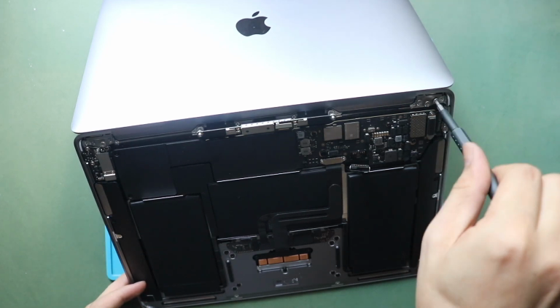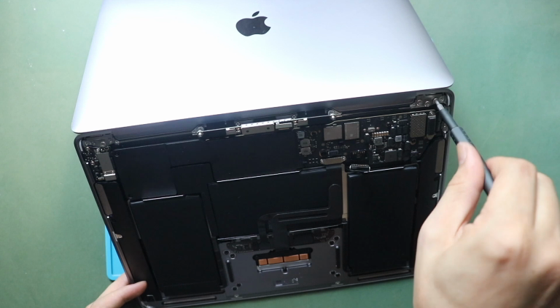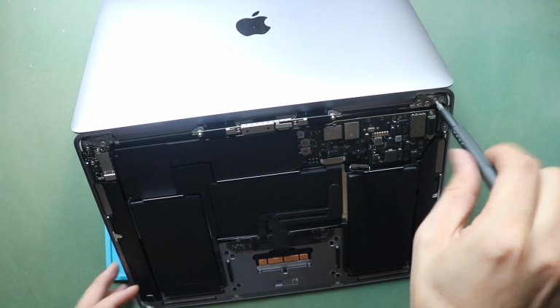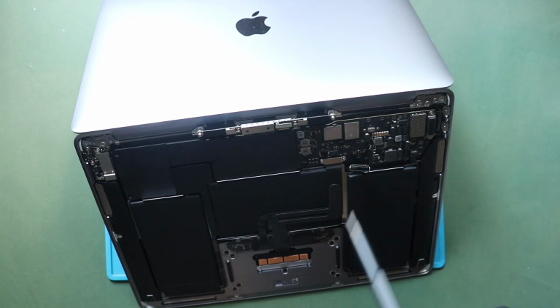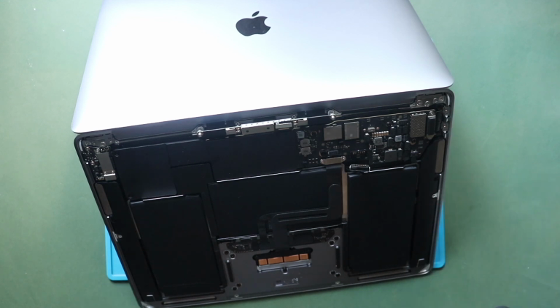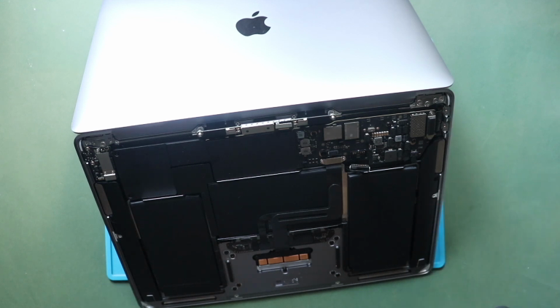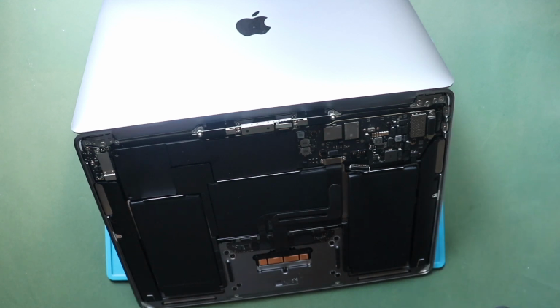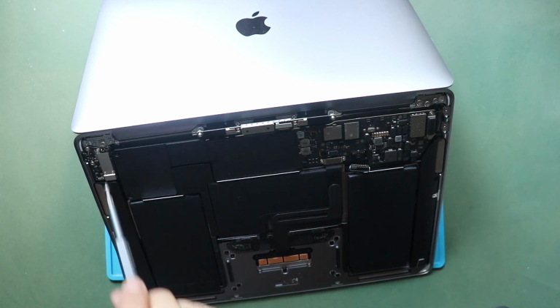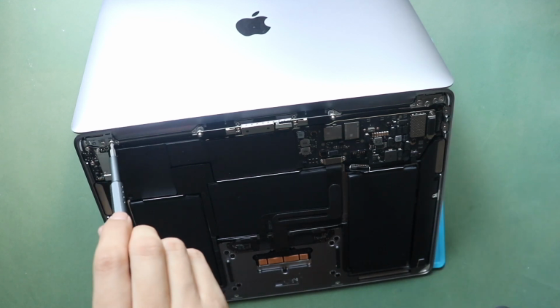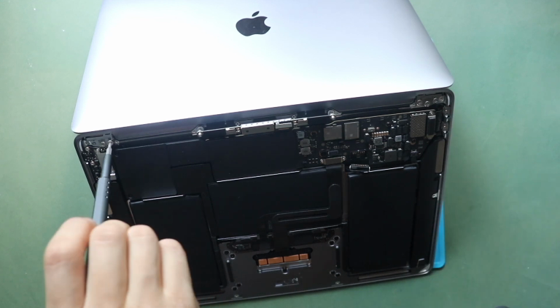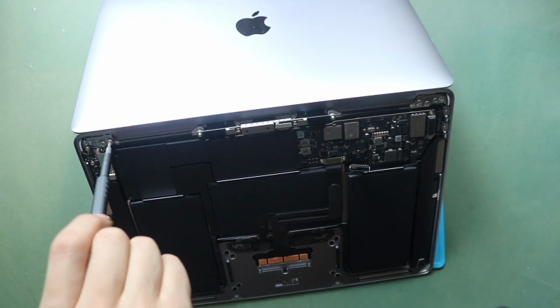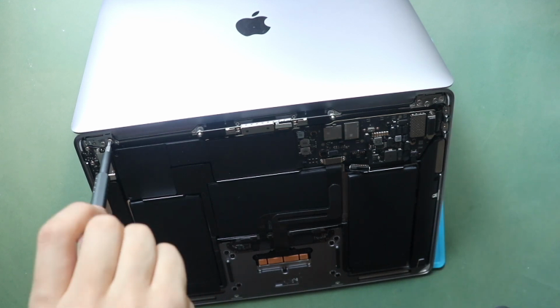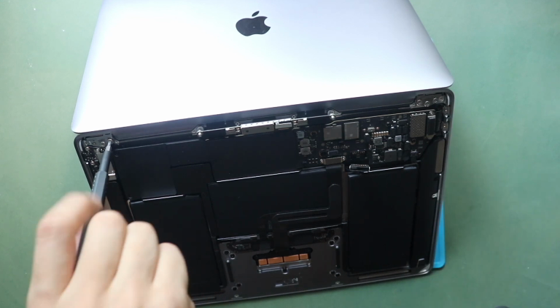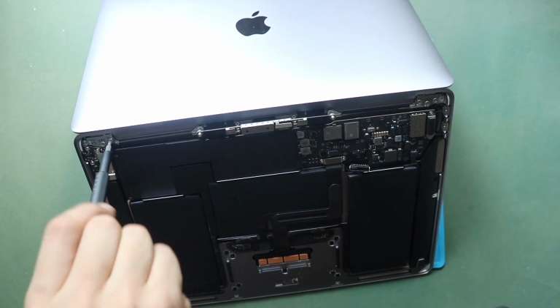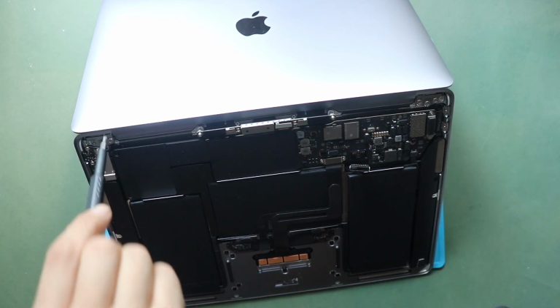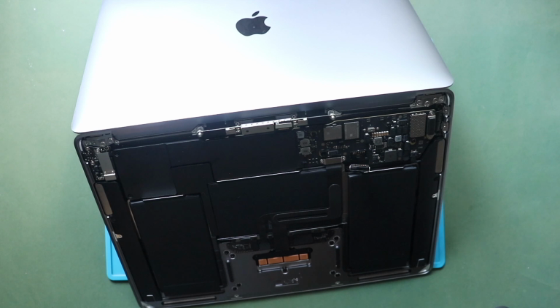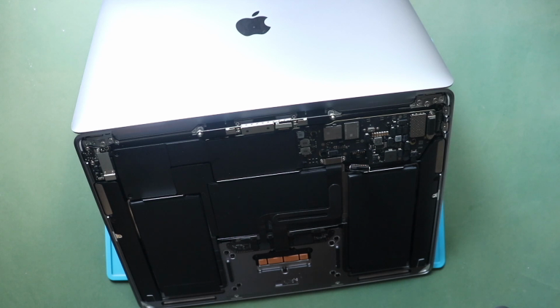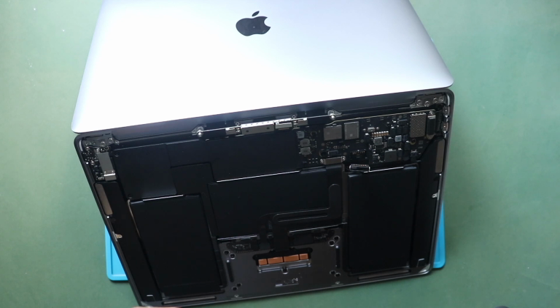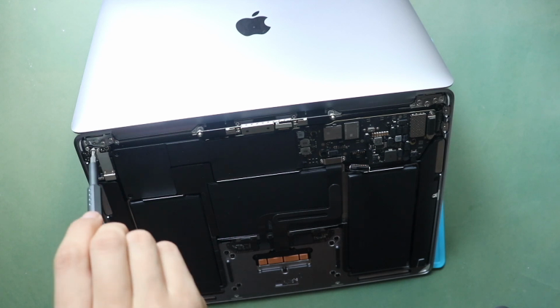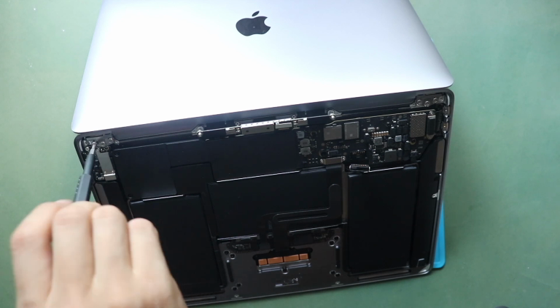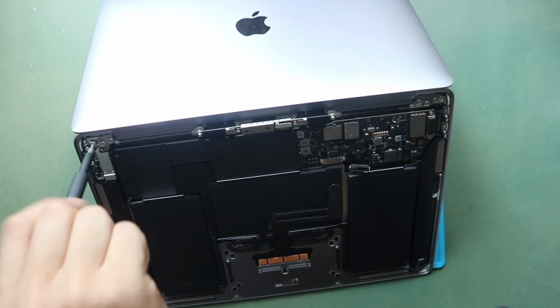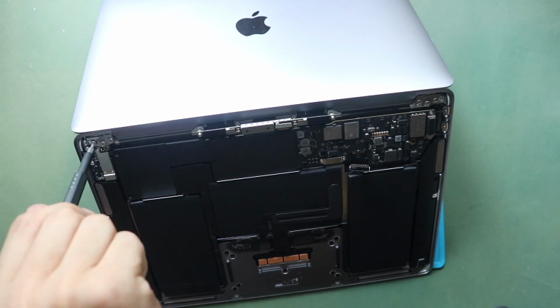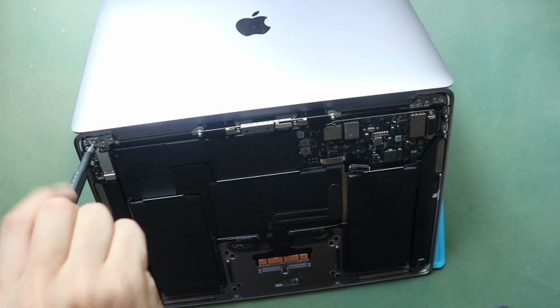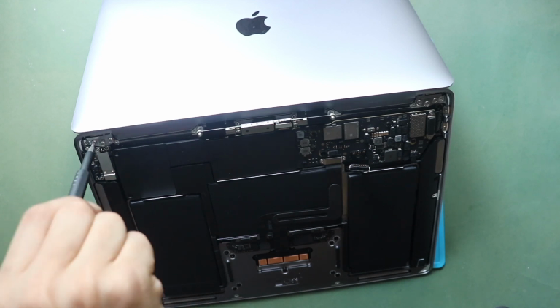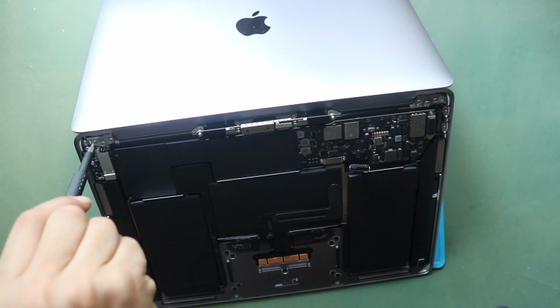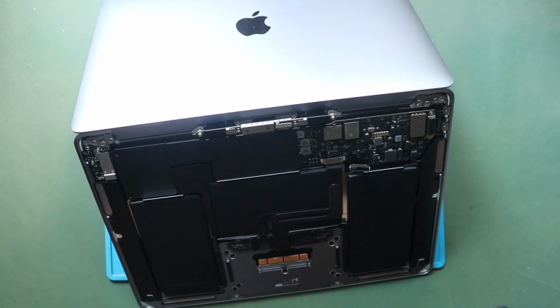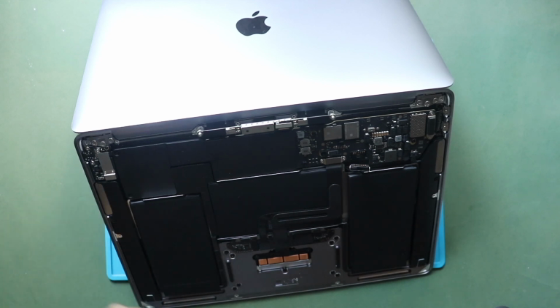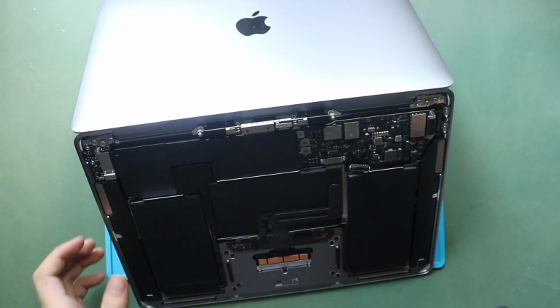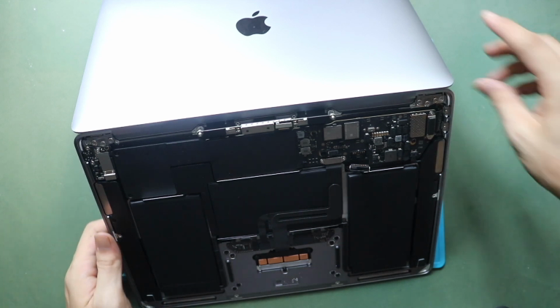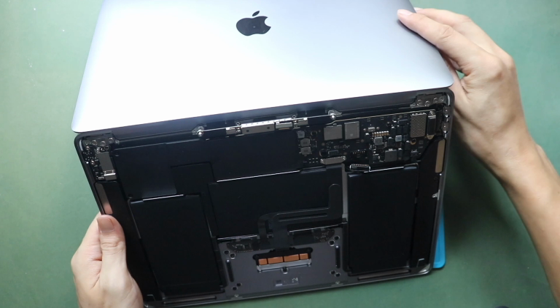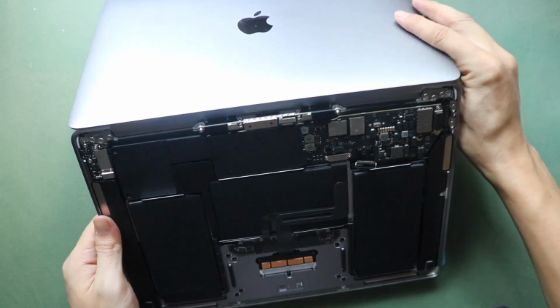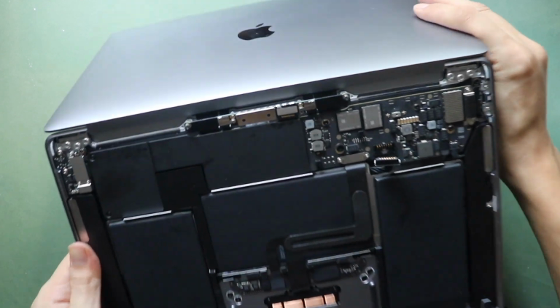Now, let's take a look. Next, gently close the screen lid.